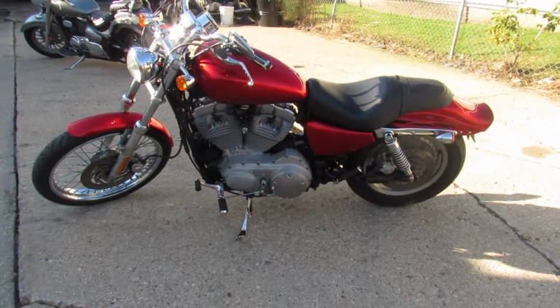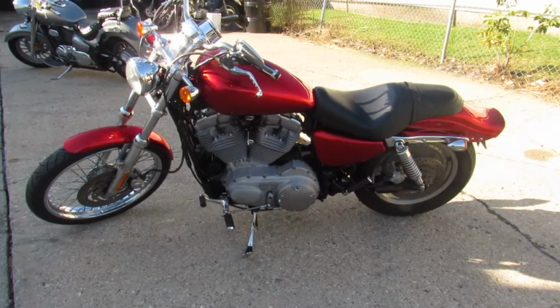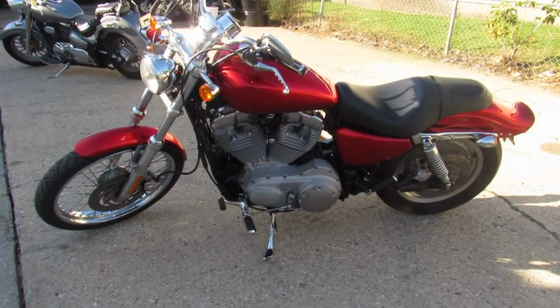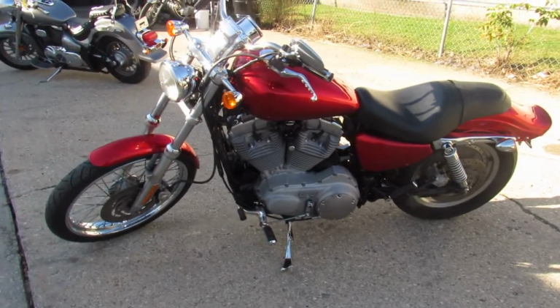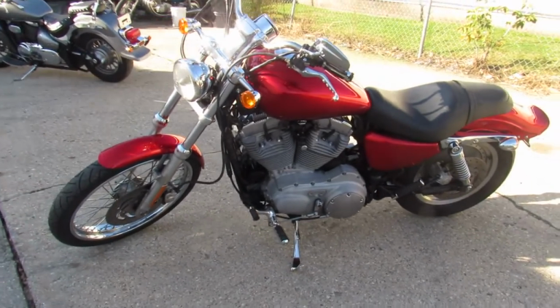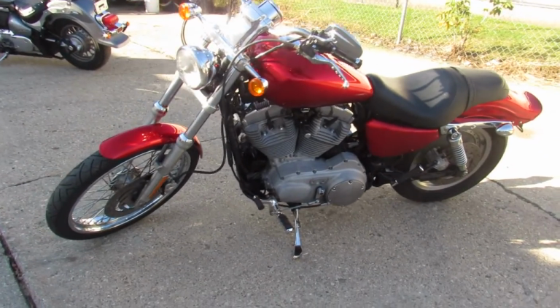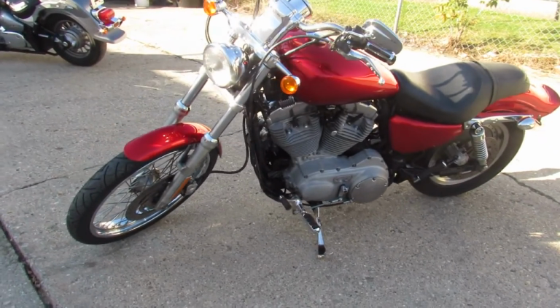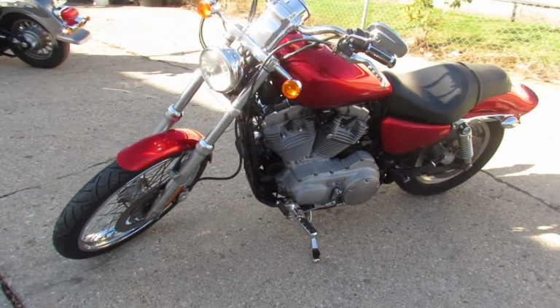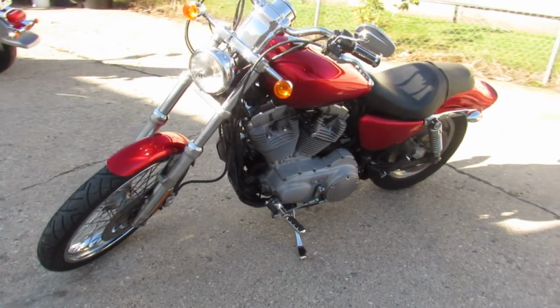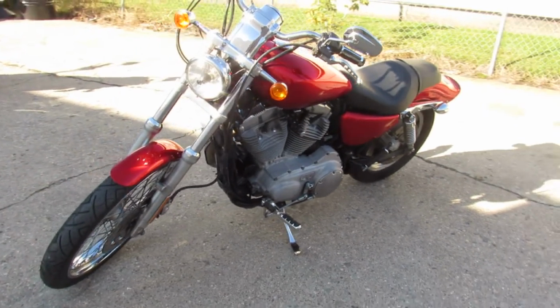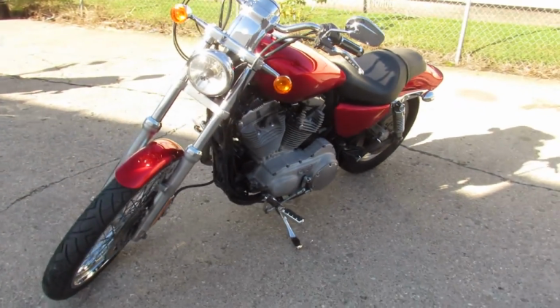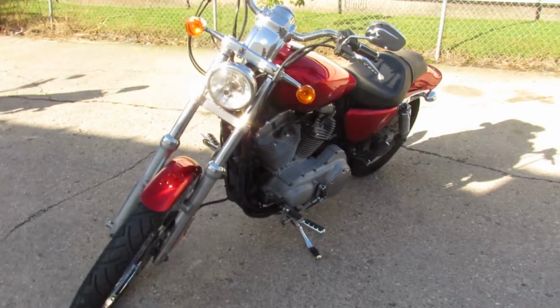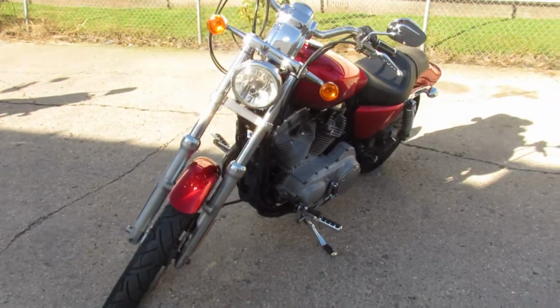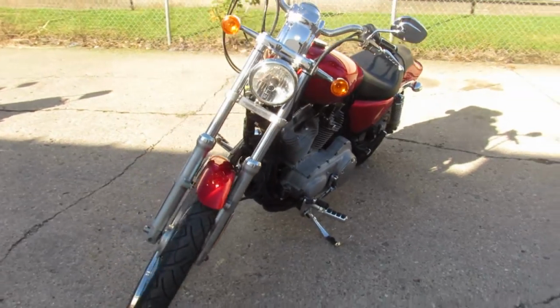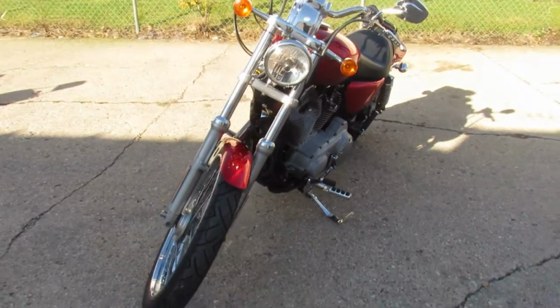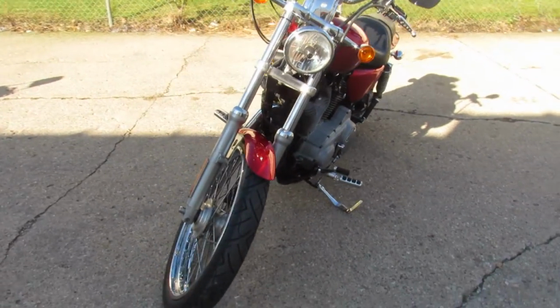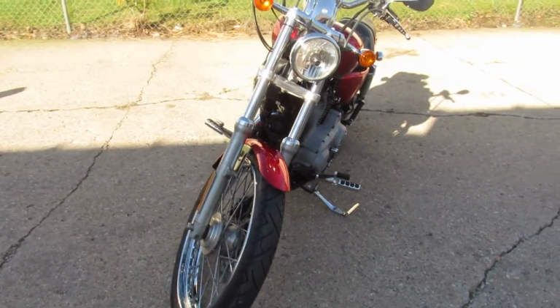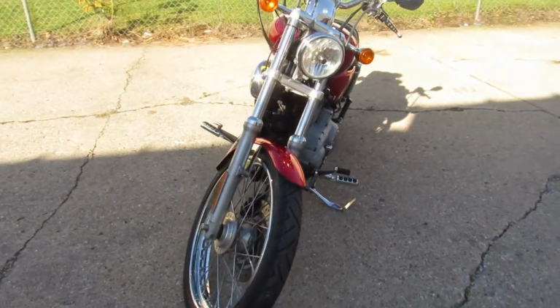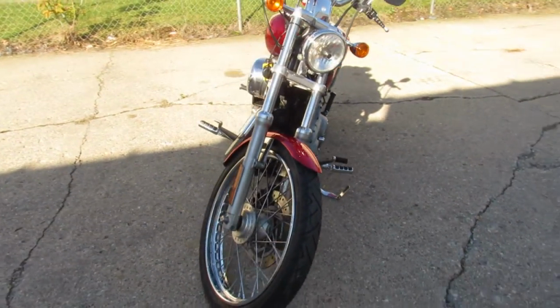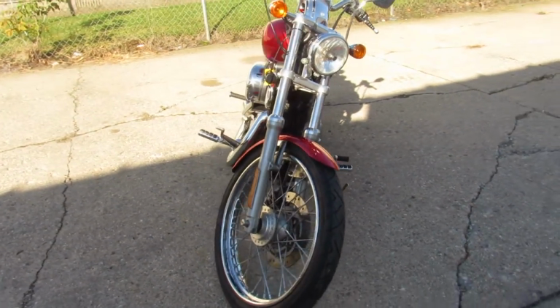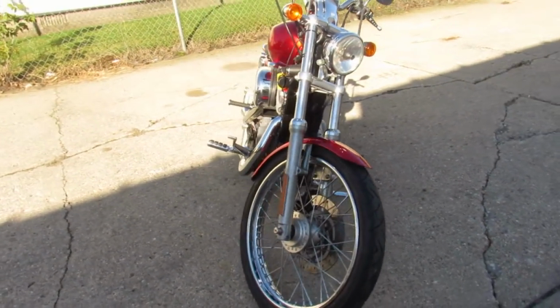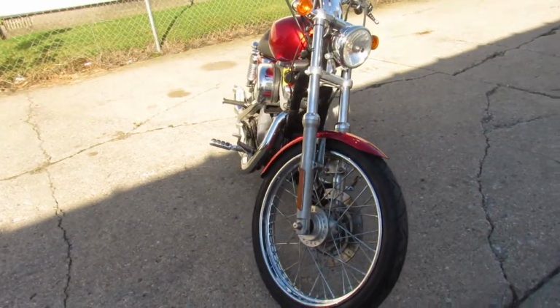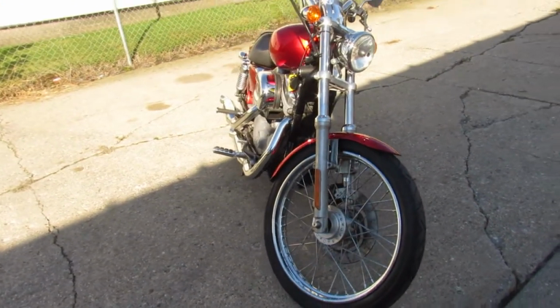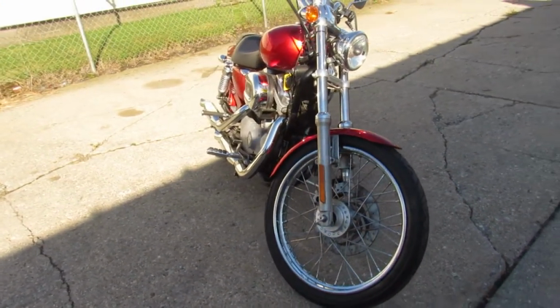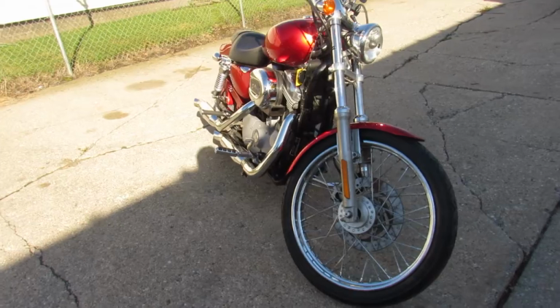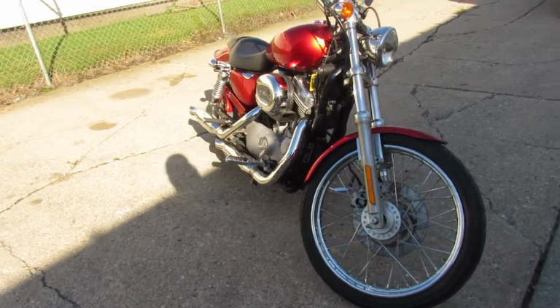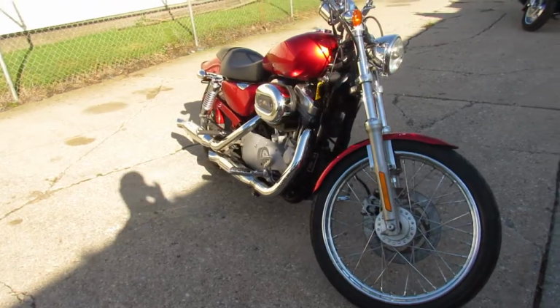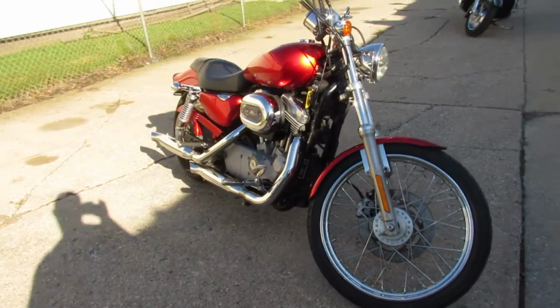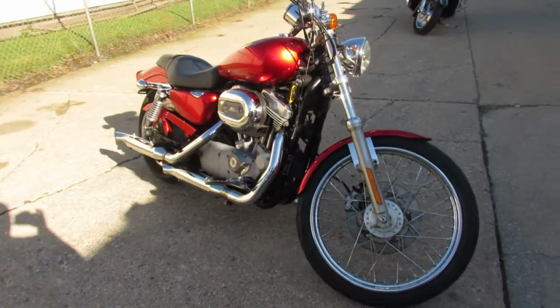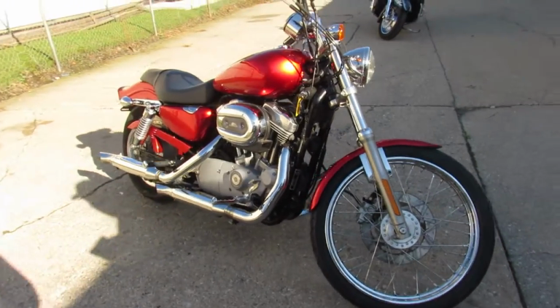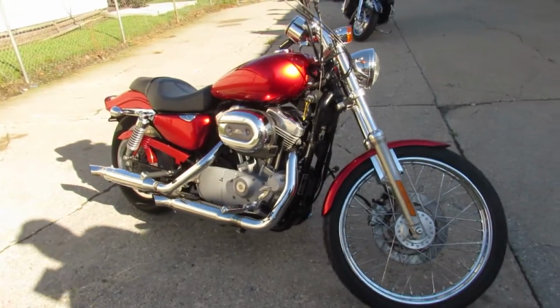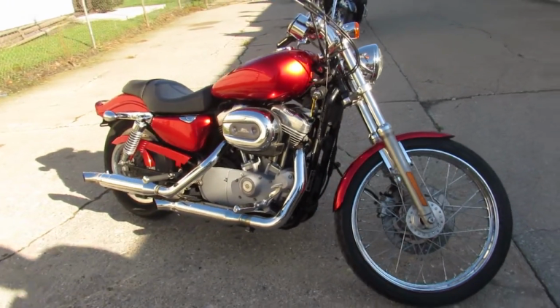Hey guys, ApprovalPowerSports.com here. Anybody looking for a nice, clean little Sportster? This is it. 2006 Sporty, only 7,471 miles. Sharp bike. Candy Apple paint. Super clean.